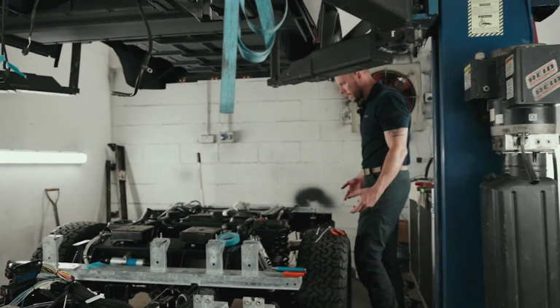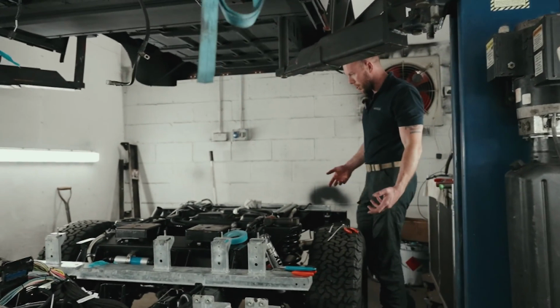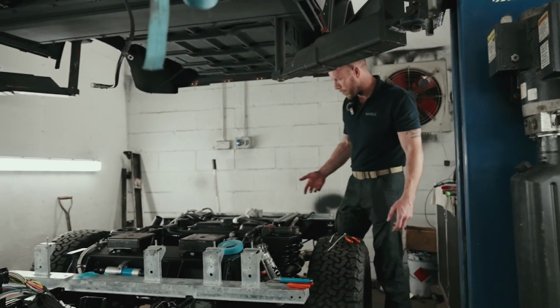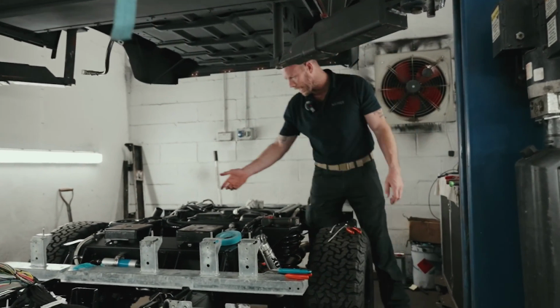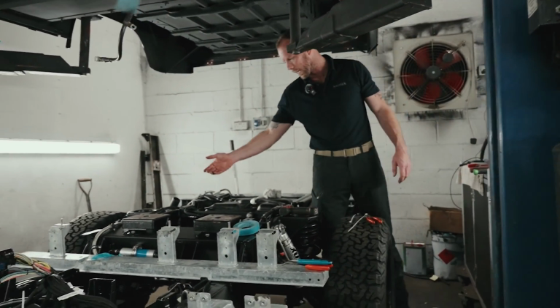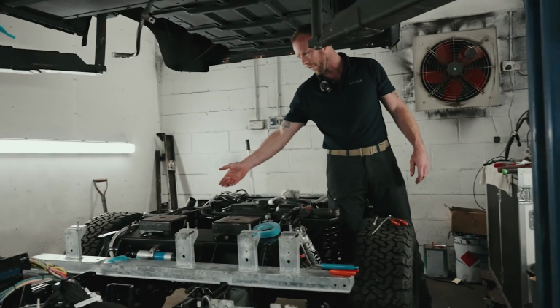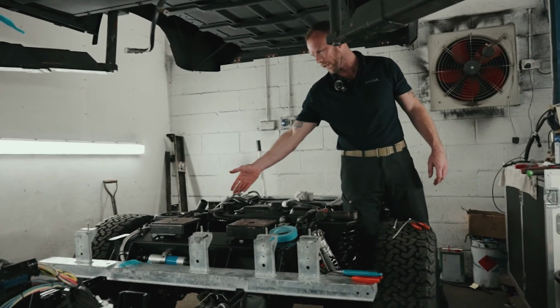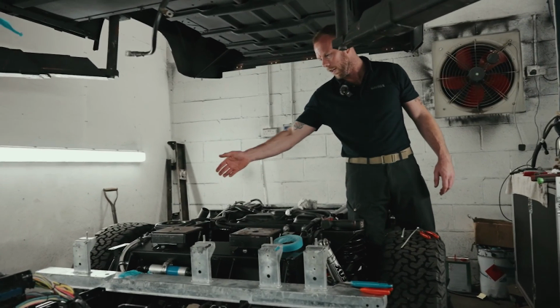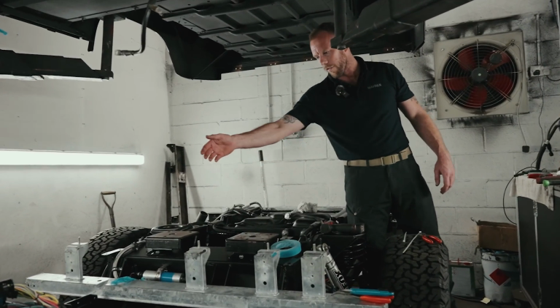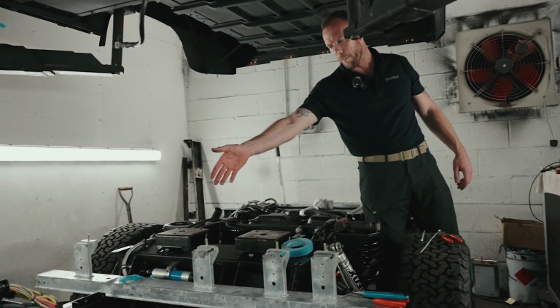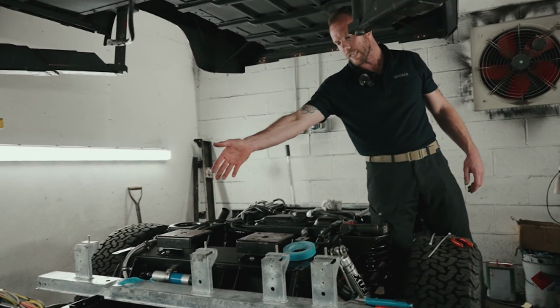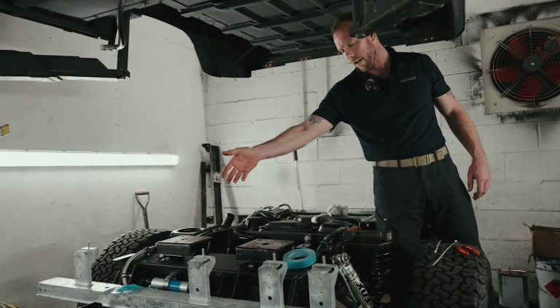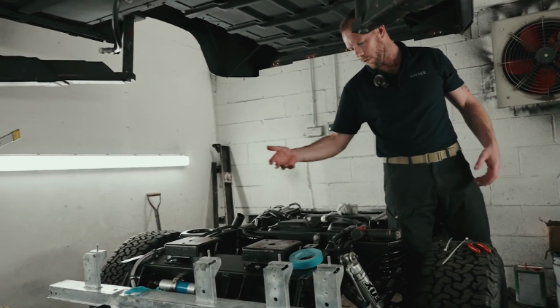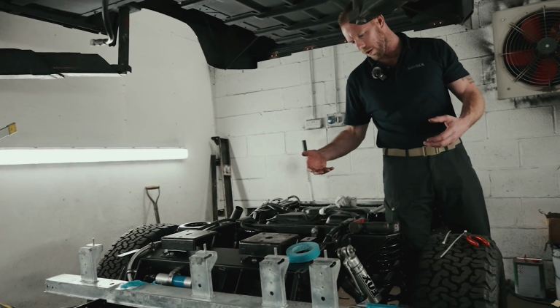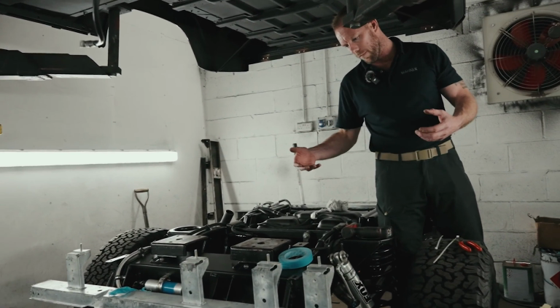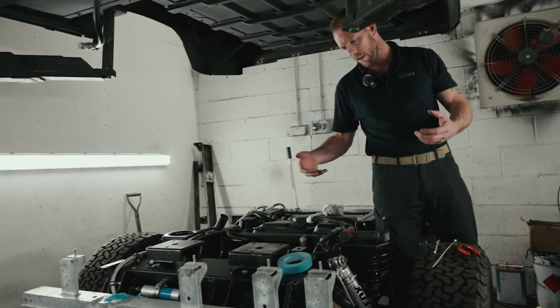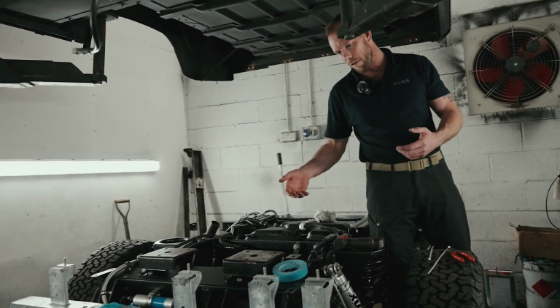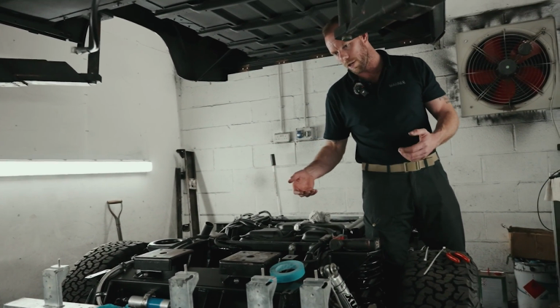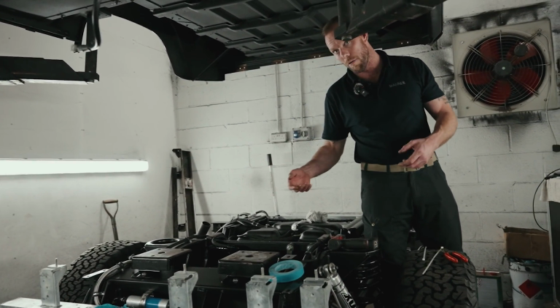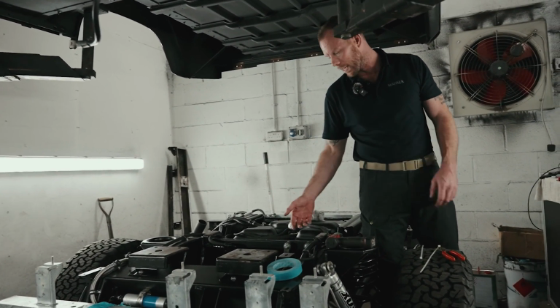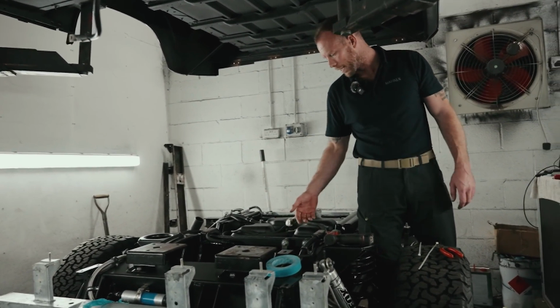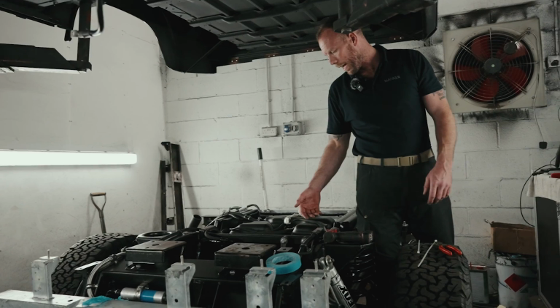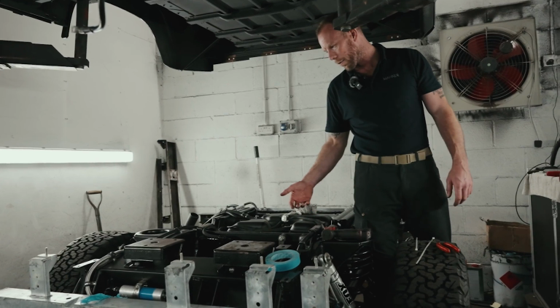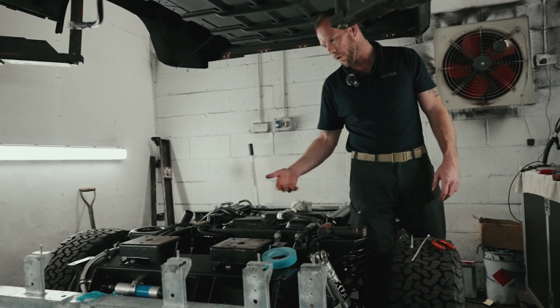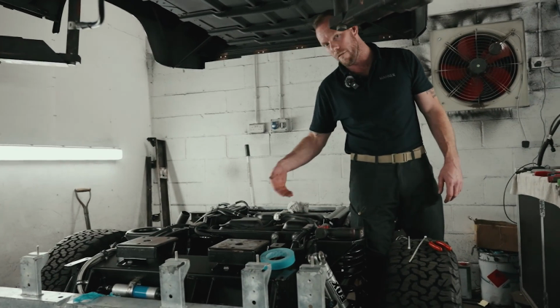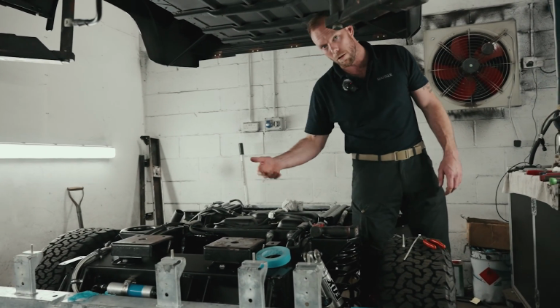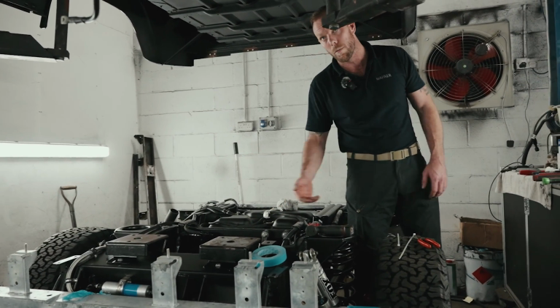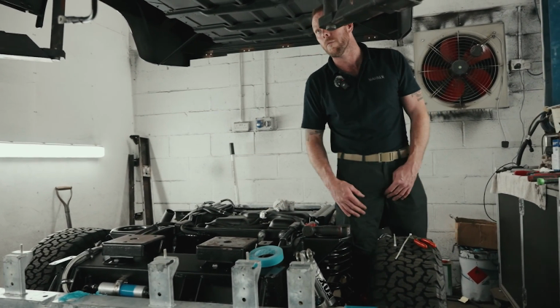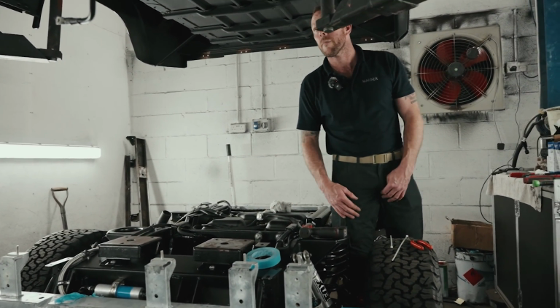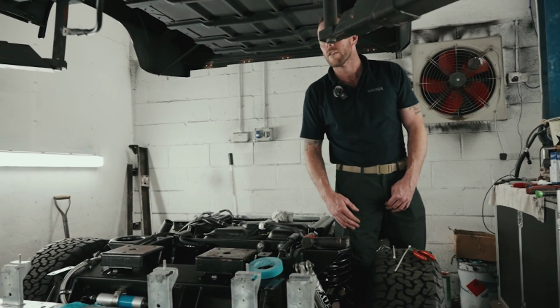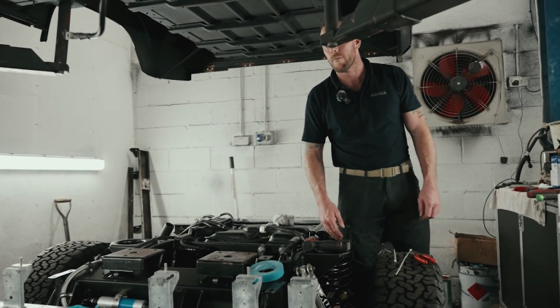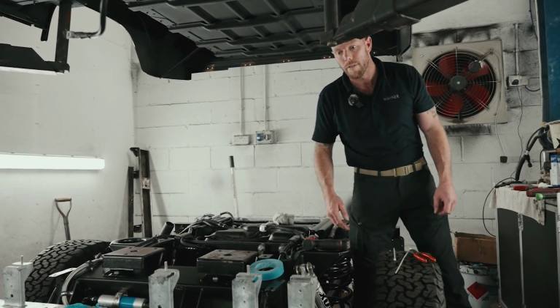So if there's ever an issue, you can get to things like the fuel filter and the fuel pump, as you can see there. But we're also trying to think outside the box — how can we make these things better and improve every single build that we do?